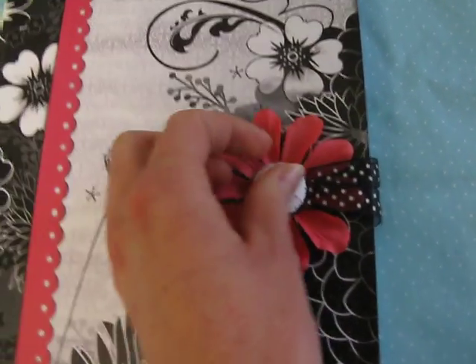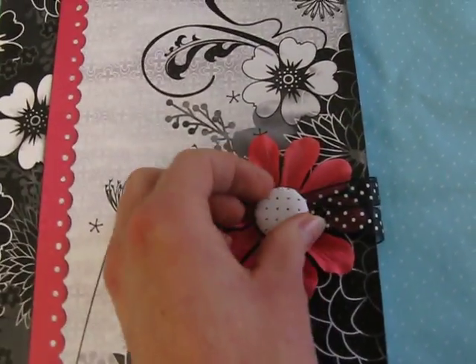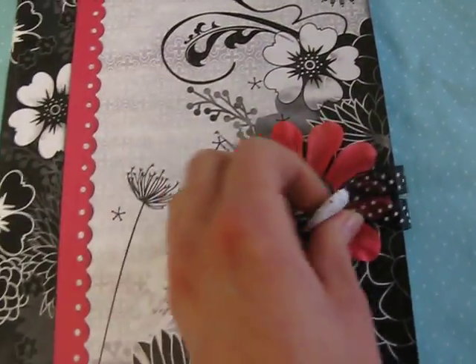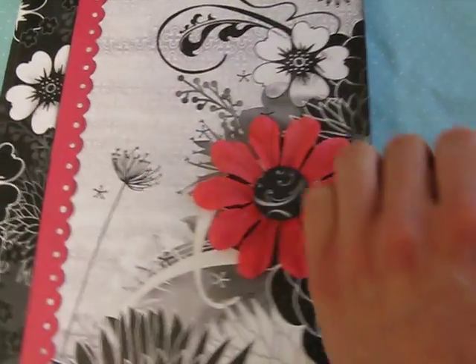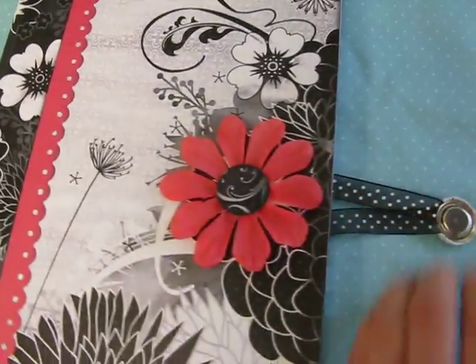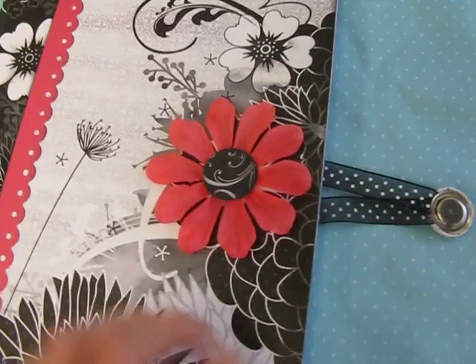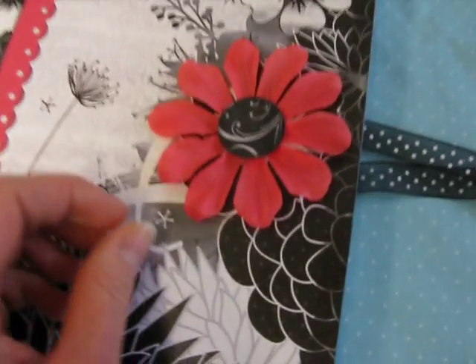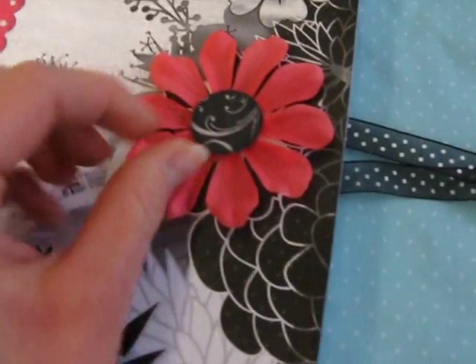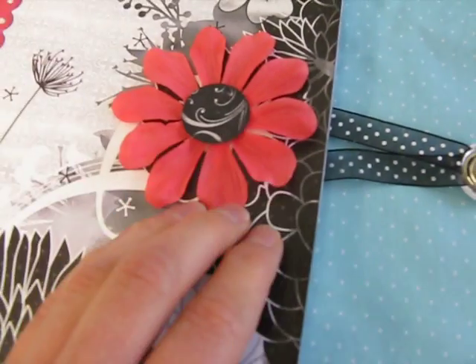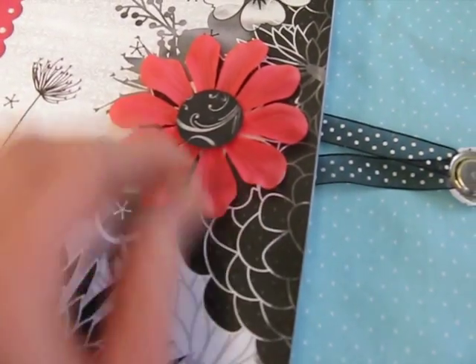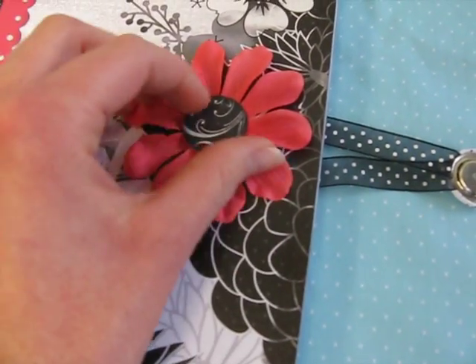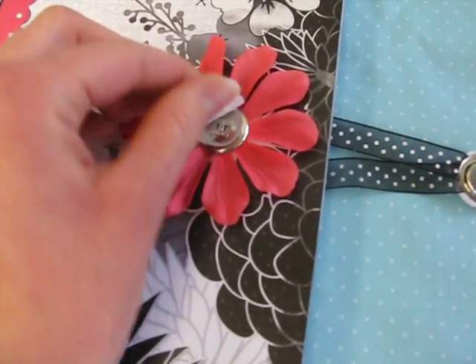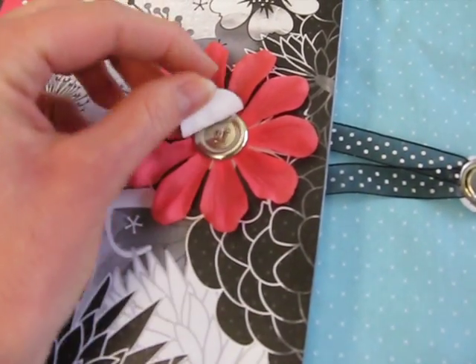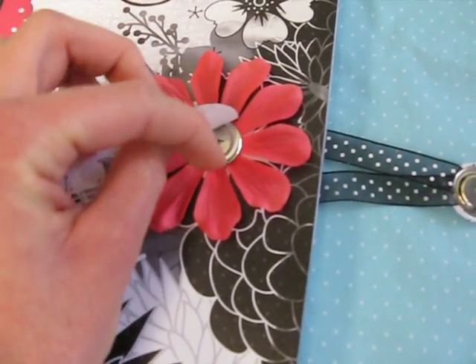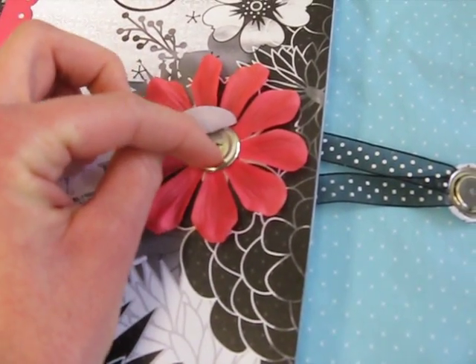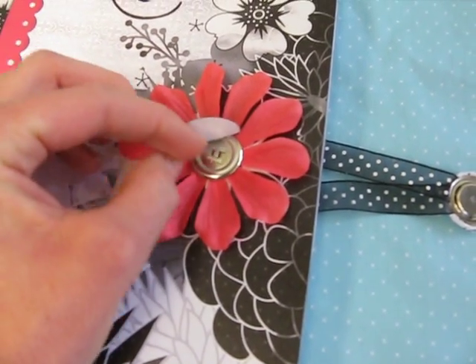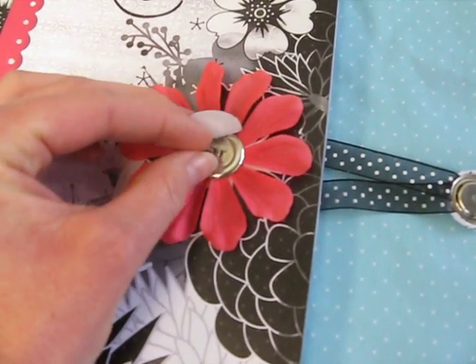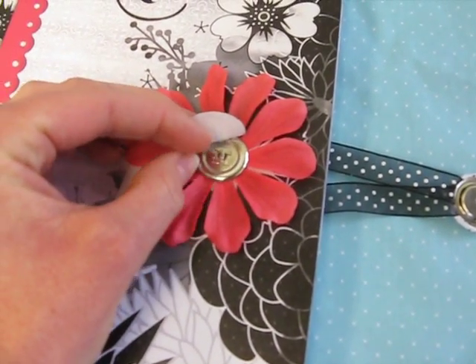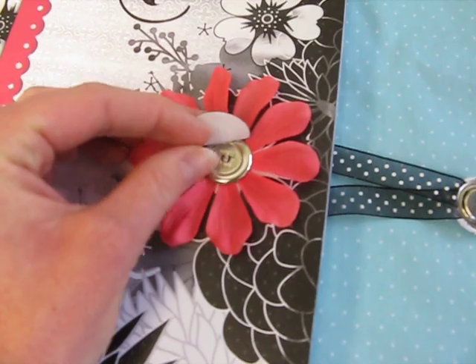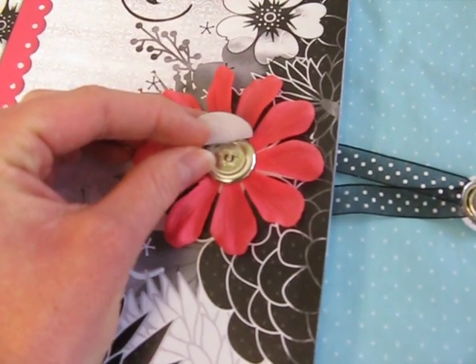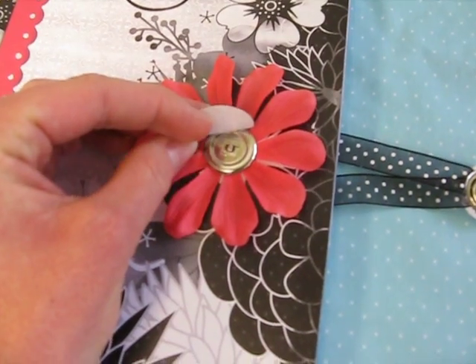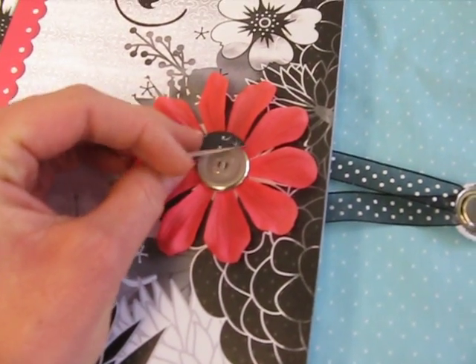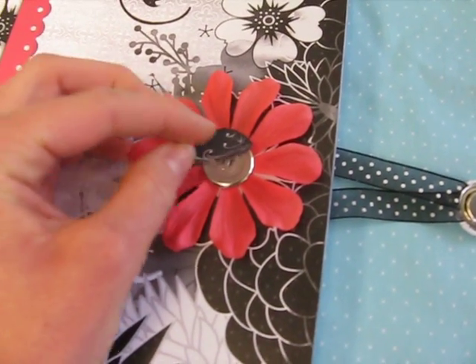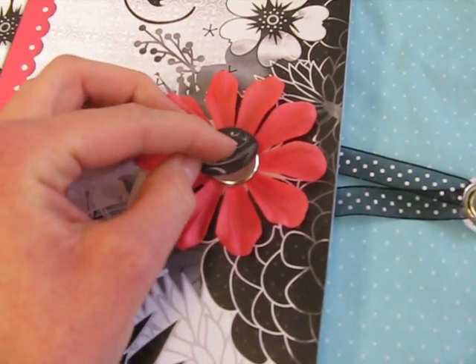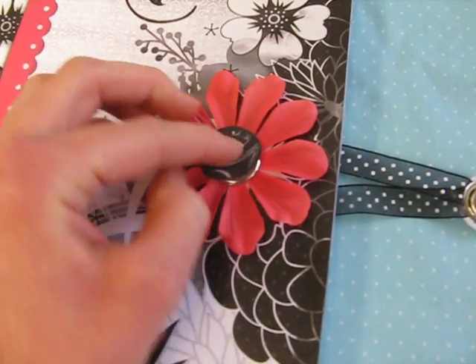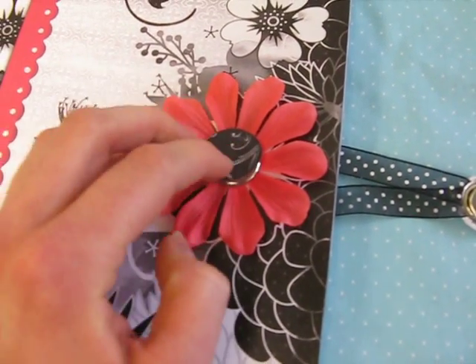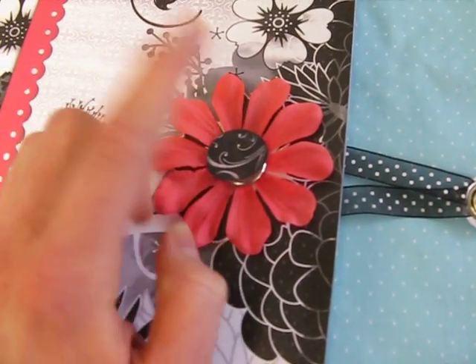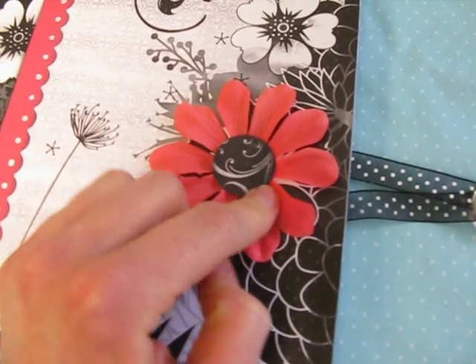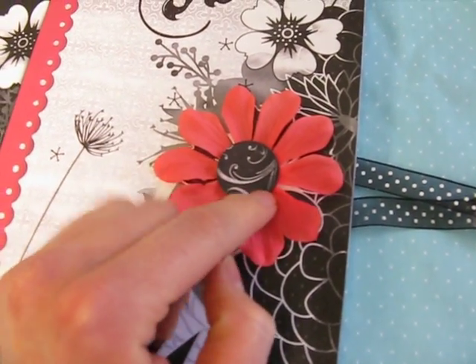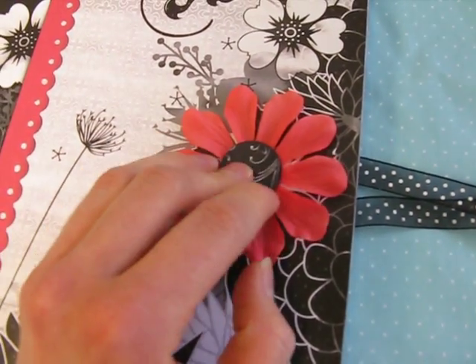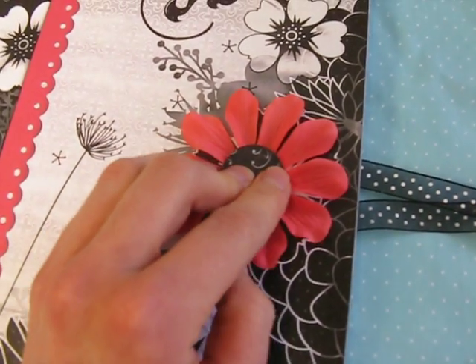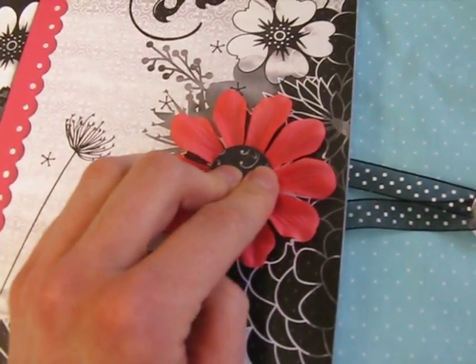In order to create this closure, first you'll place the flower on there, and then in the center of that flower you'll place one end of the magnet. Then it's easy just to put a punched circle accent on the top.